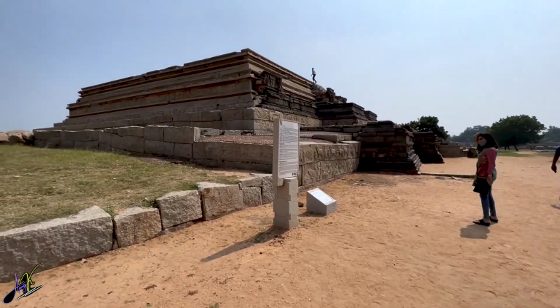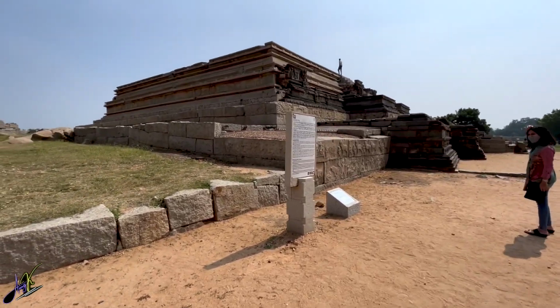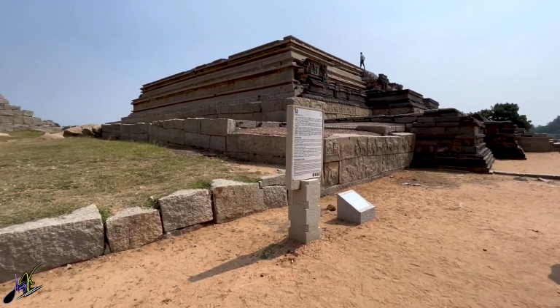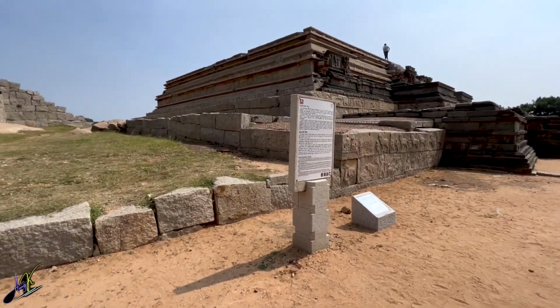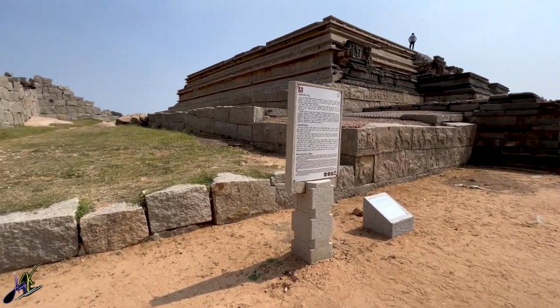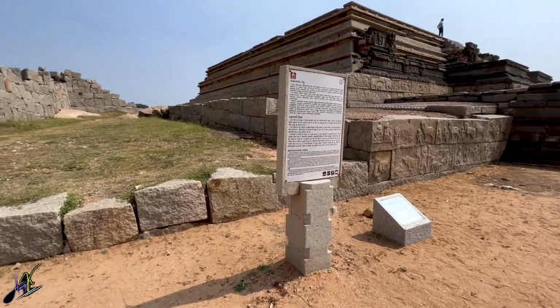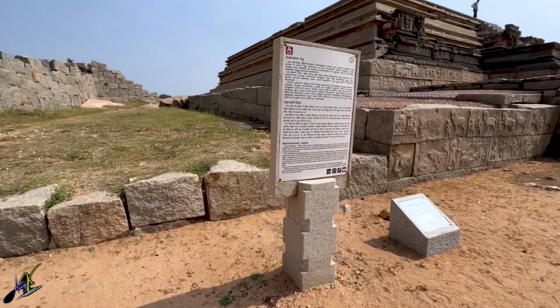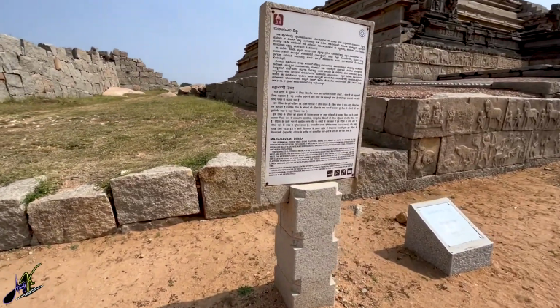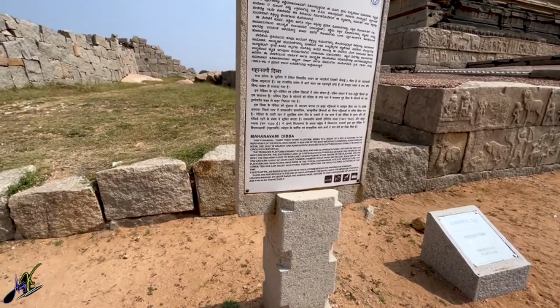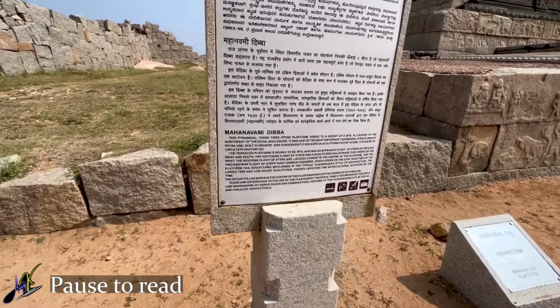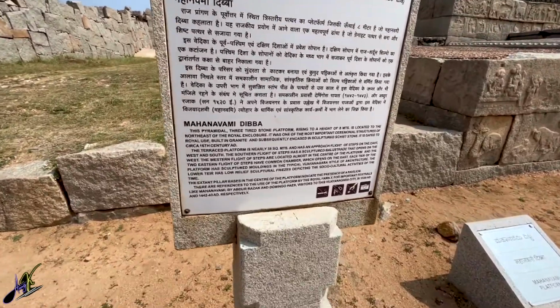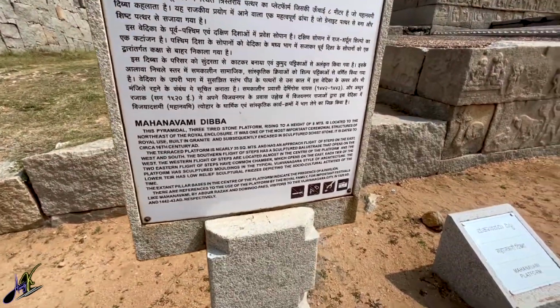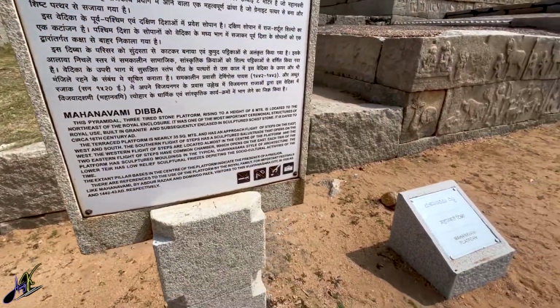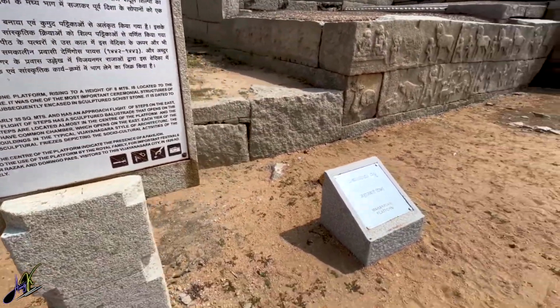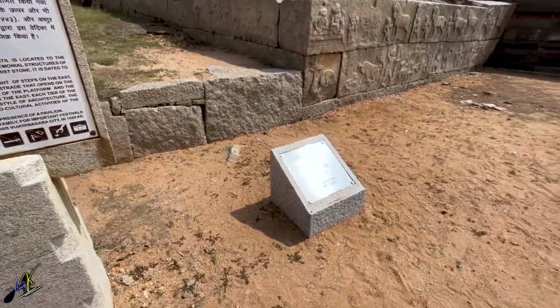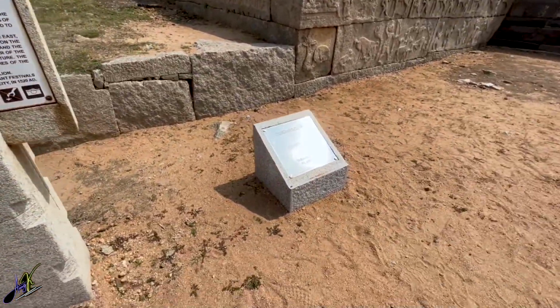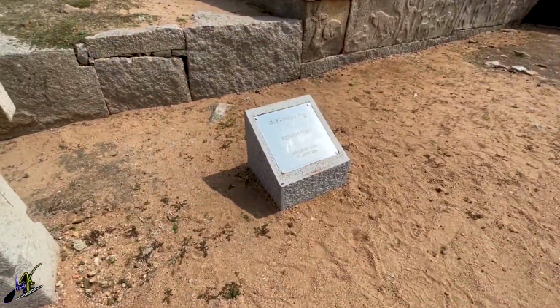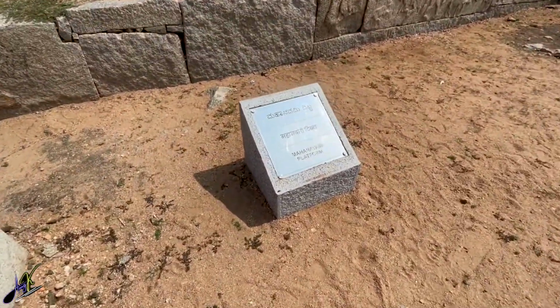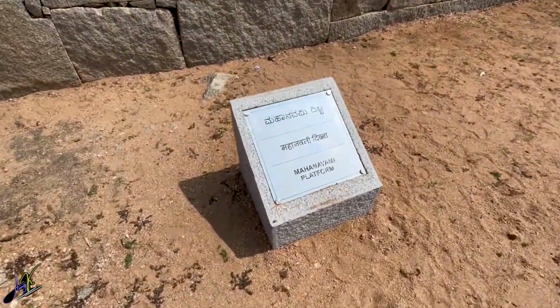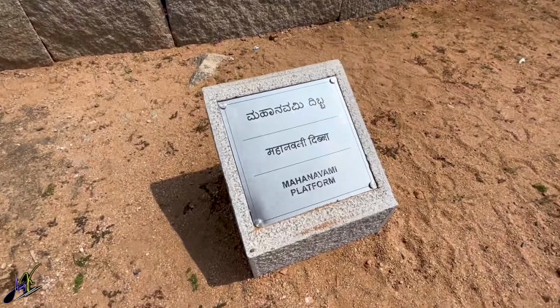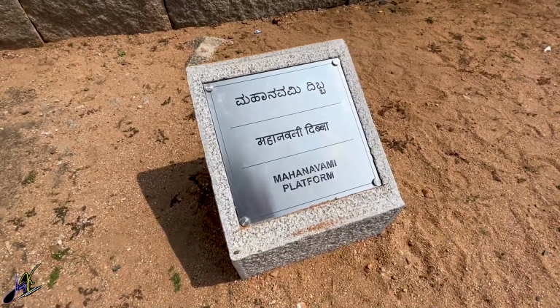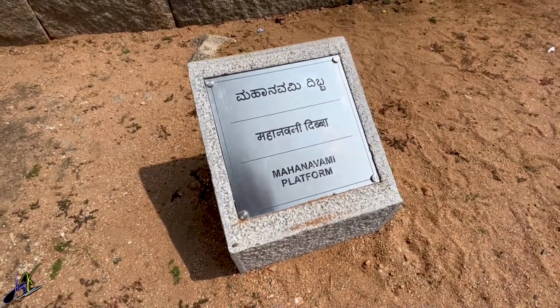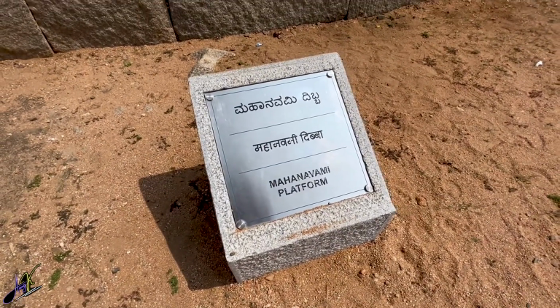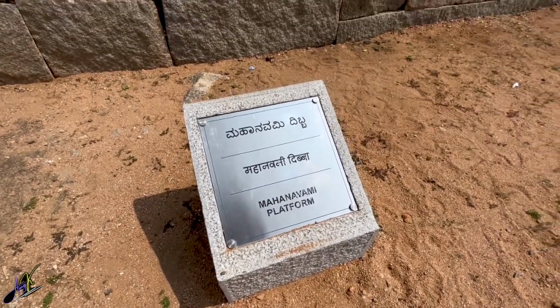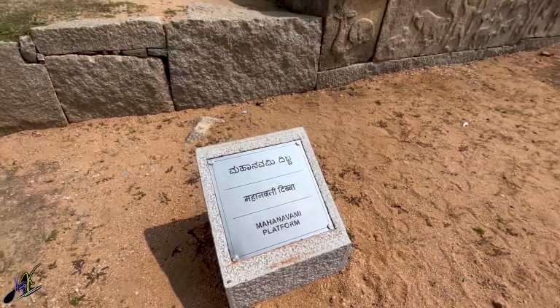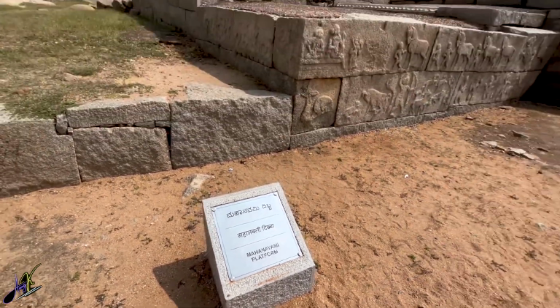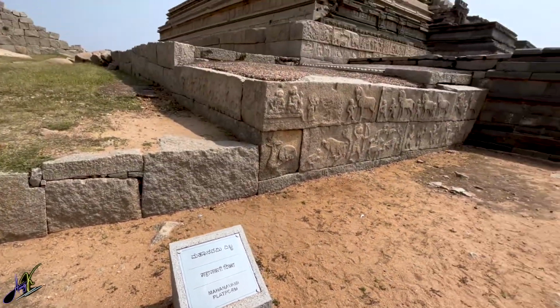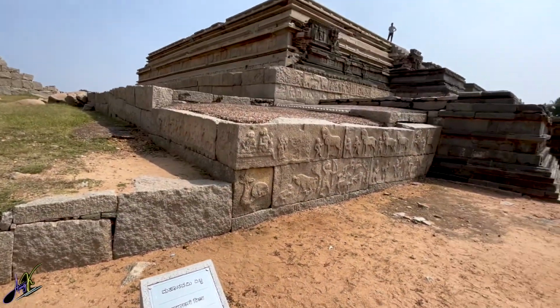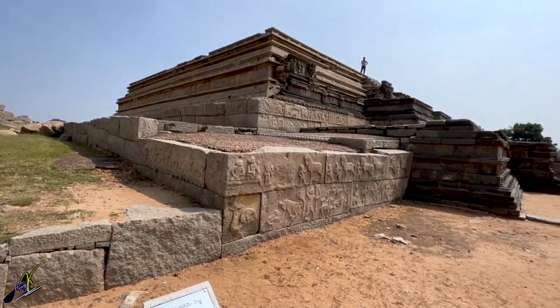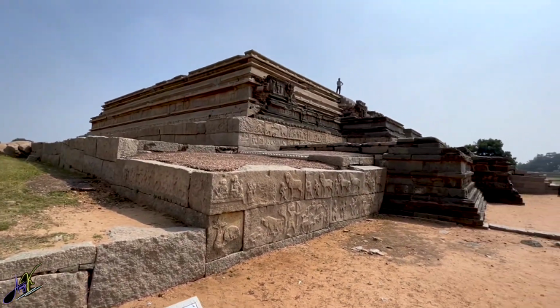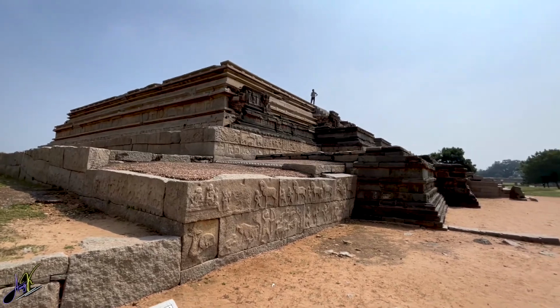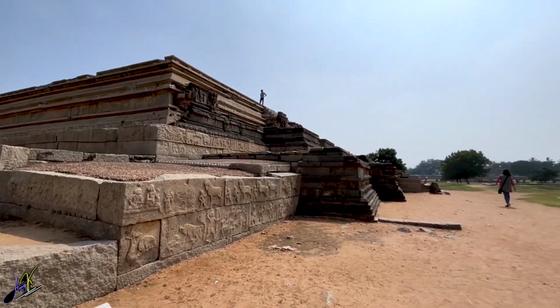As you enter, you will be greeted with this beautiful monument called the Mahanavami platform, which many of you will recollect from the famous movie Baahubali.